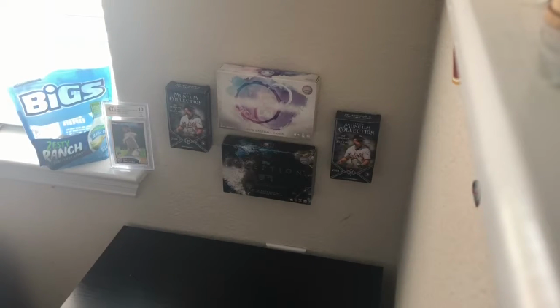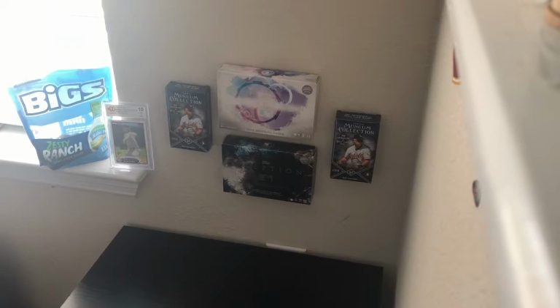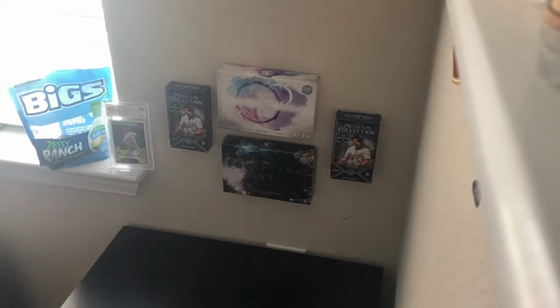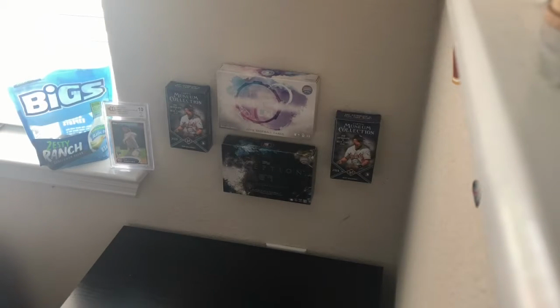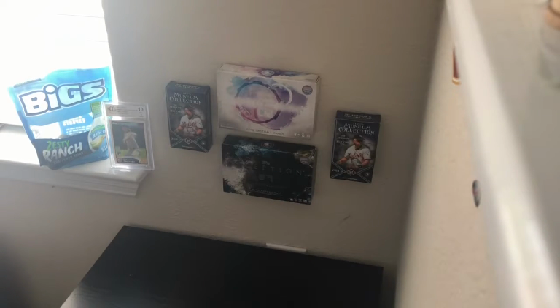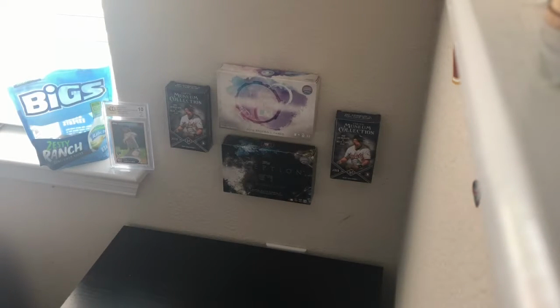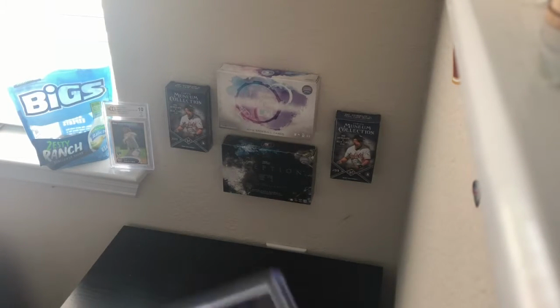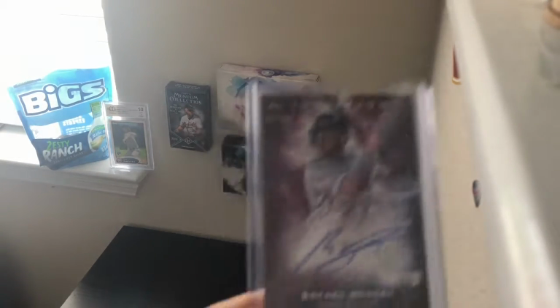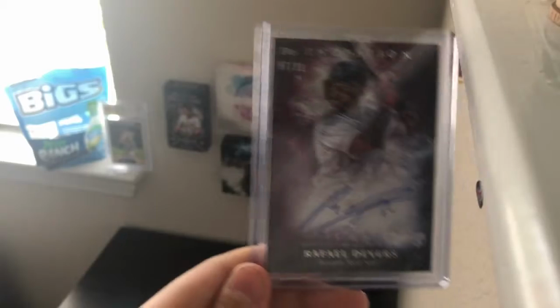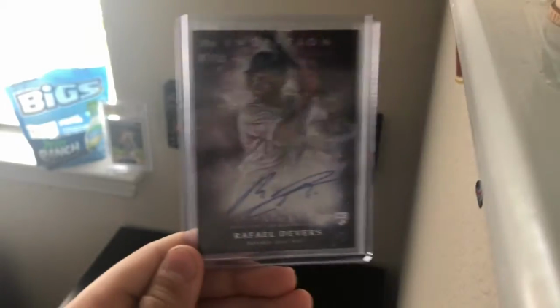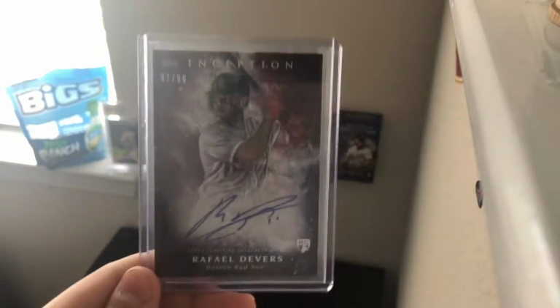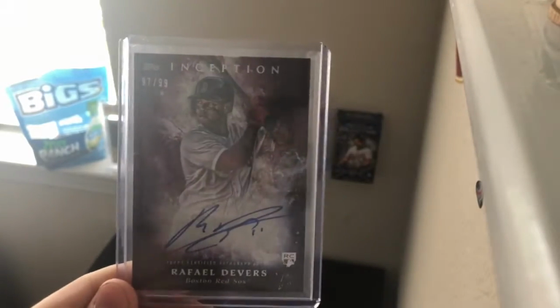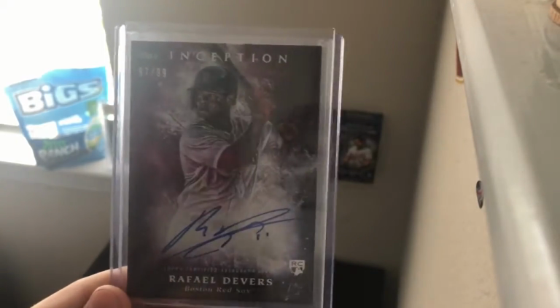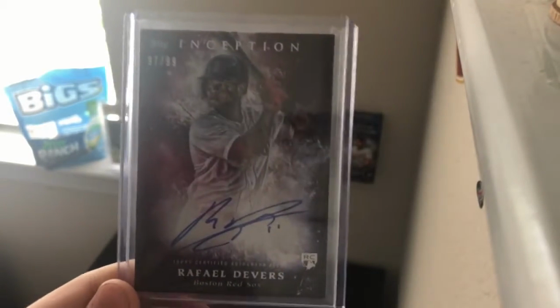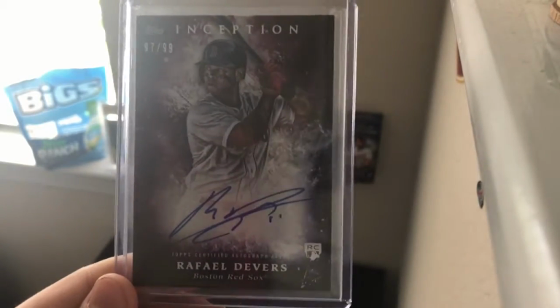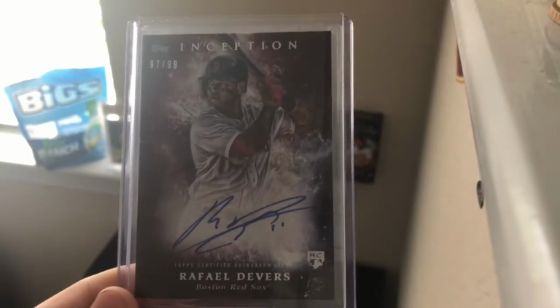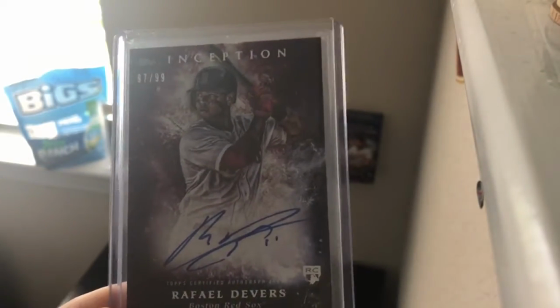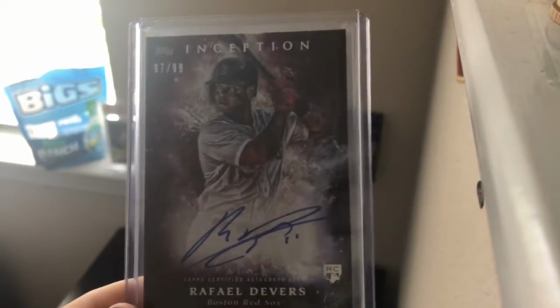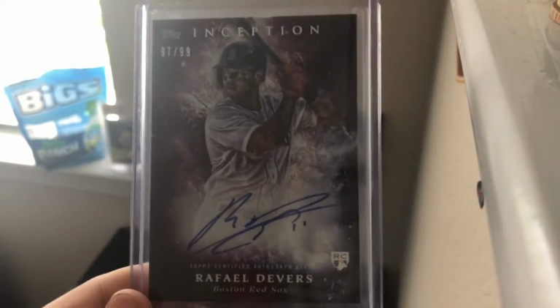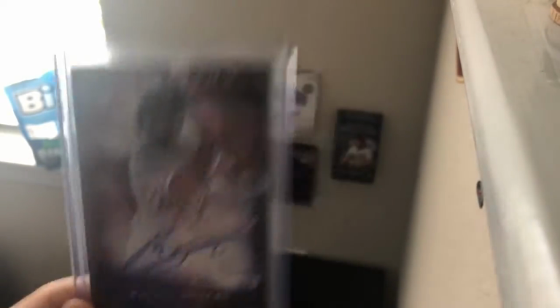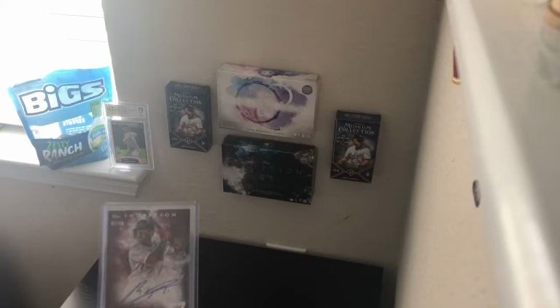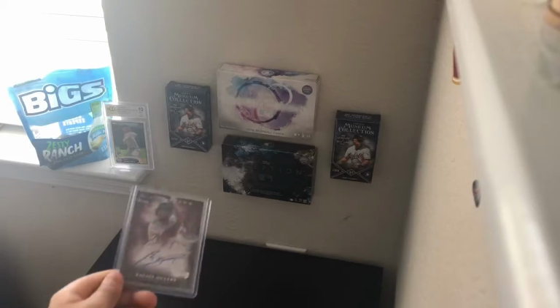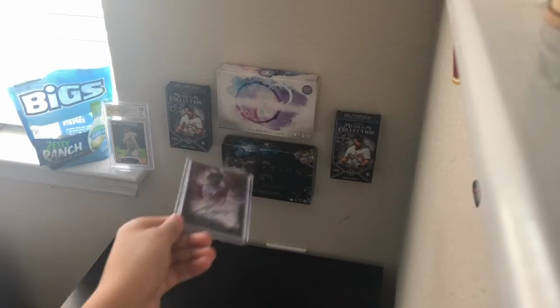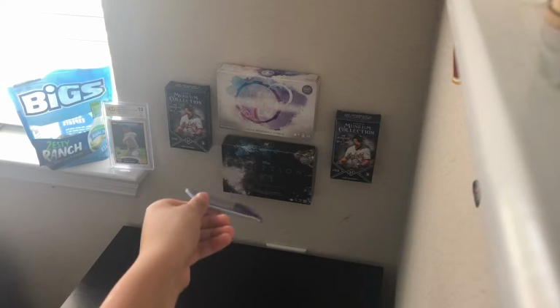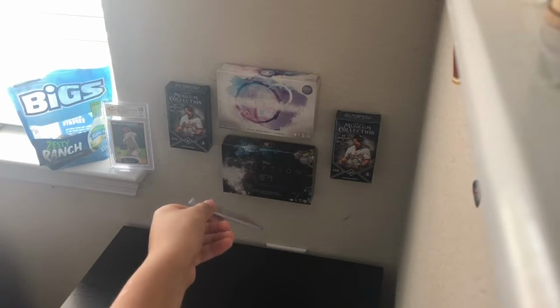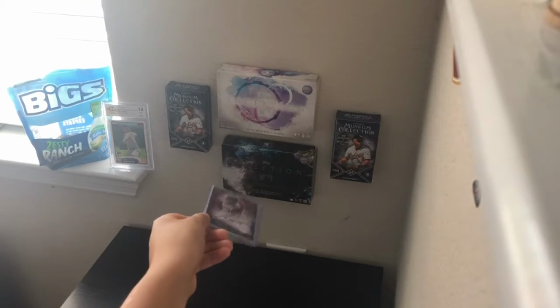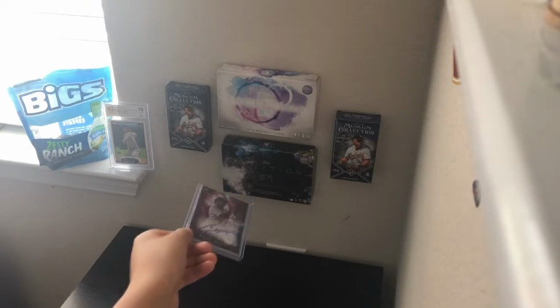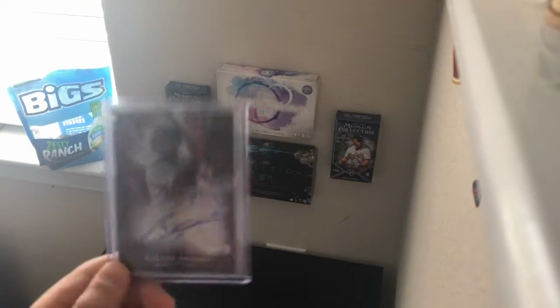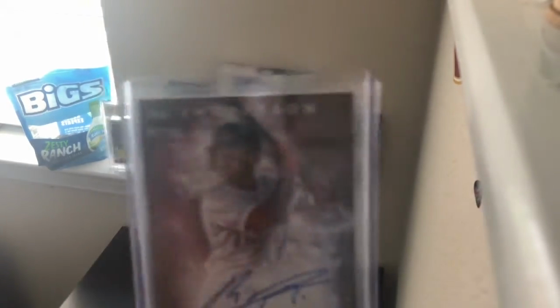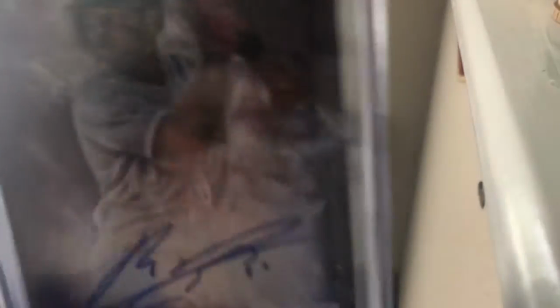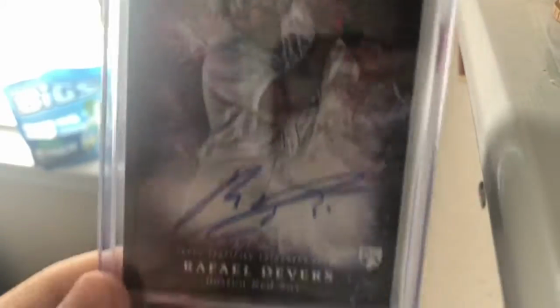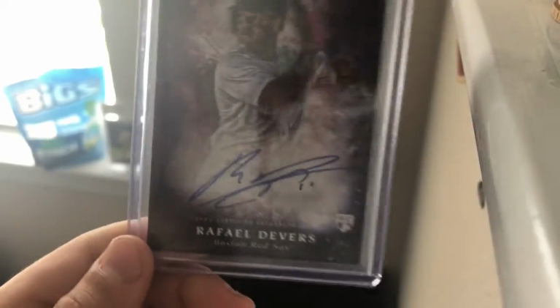Coming in at number 8, we got Devers right here. He's a pretty solid rookie. Actually got it out of the Inception Pack right there, so that's why I like him.